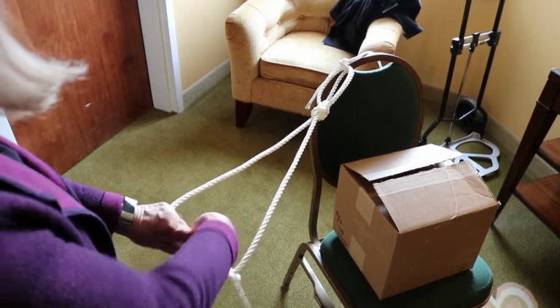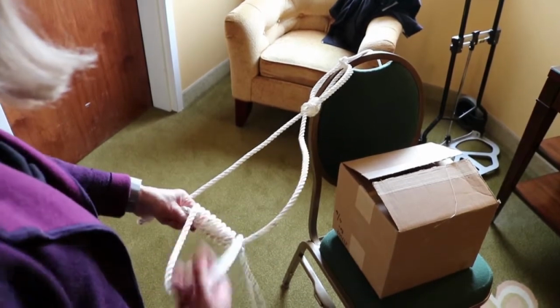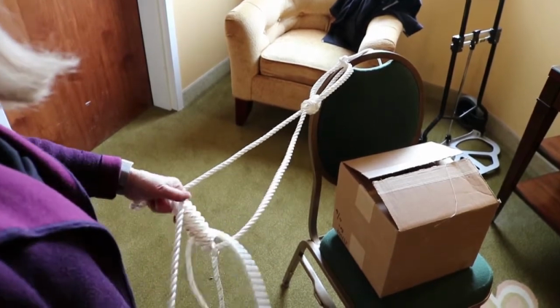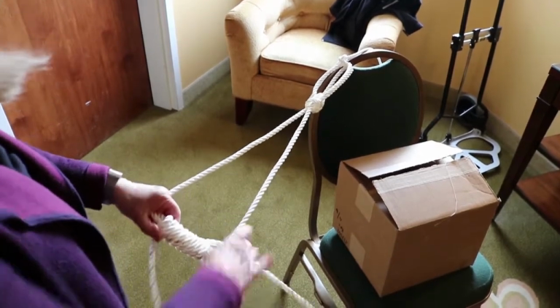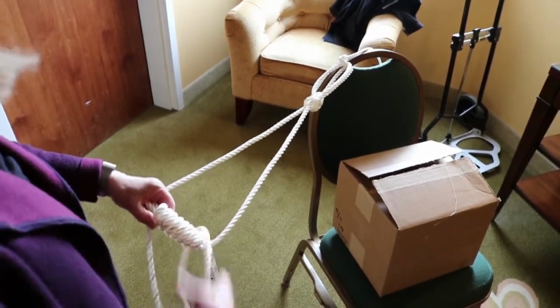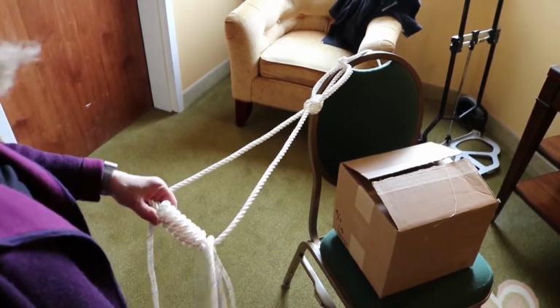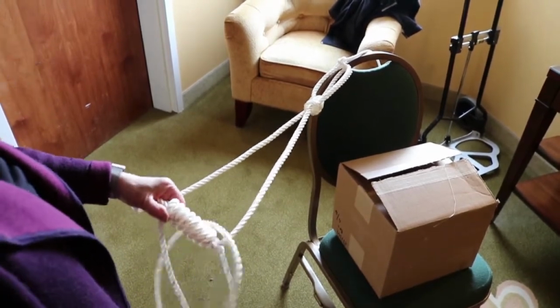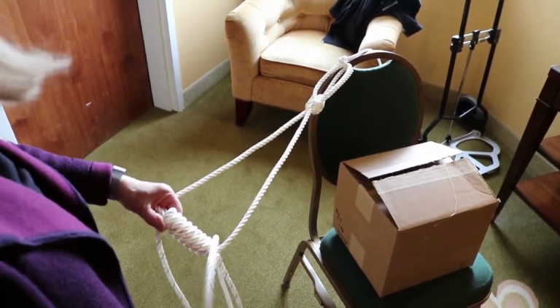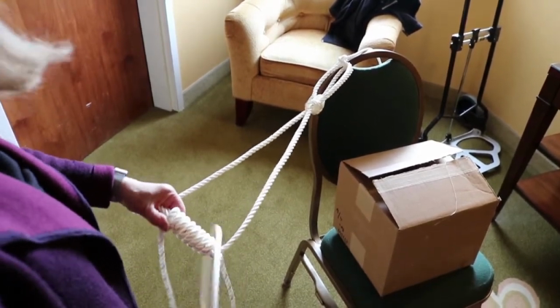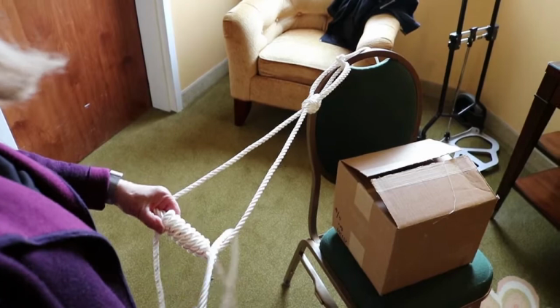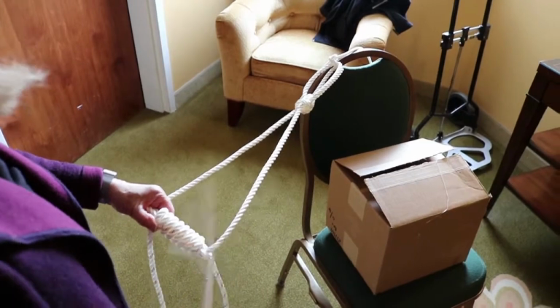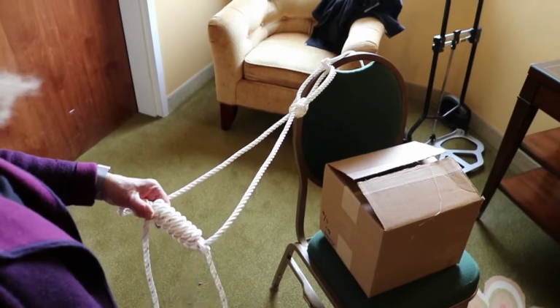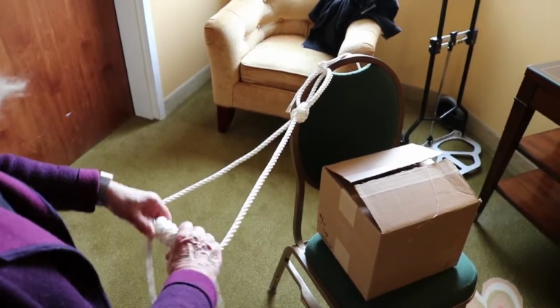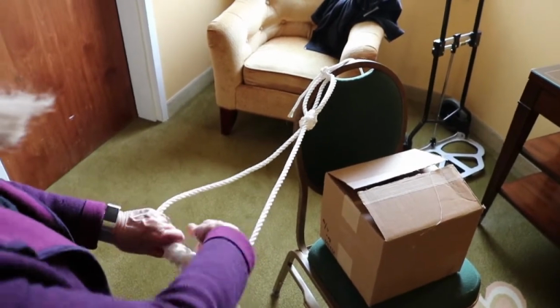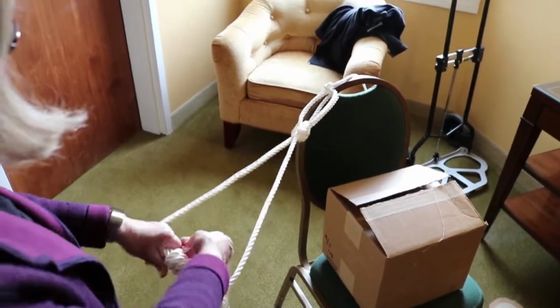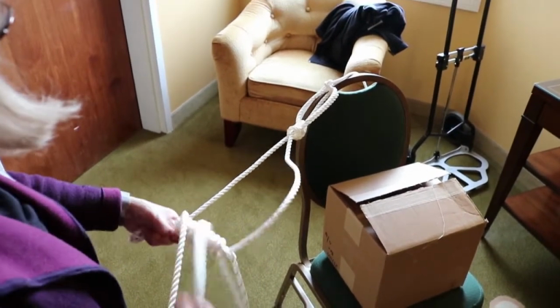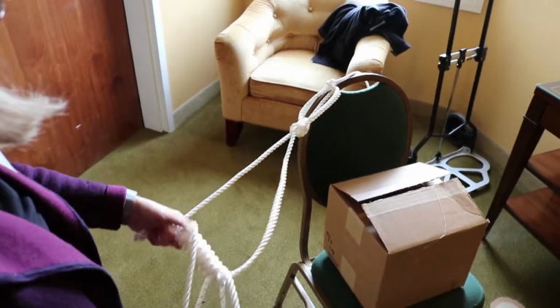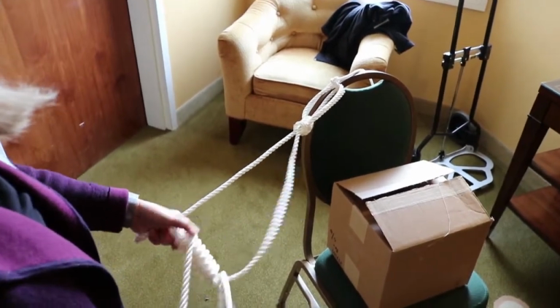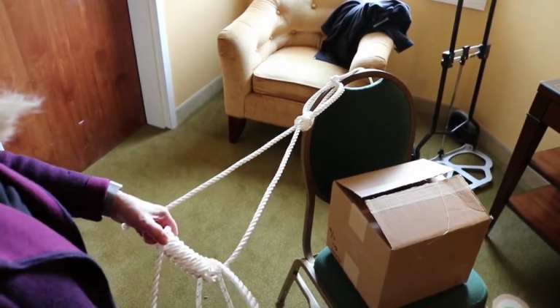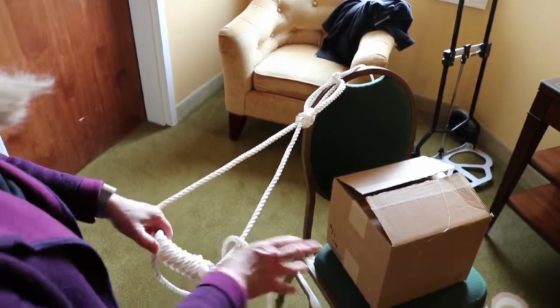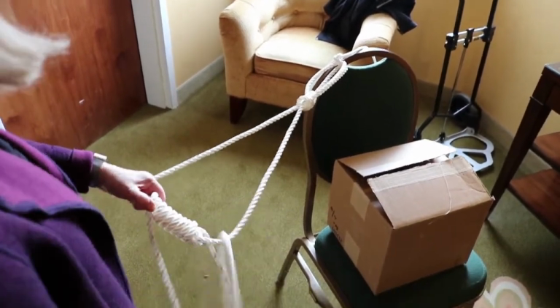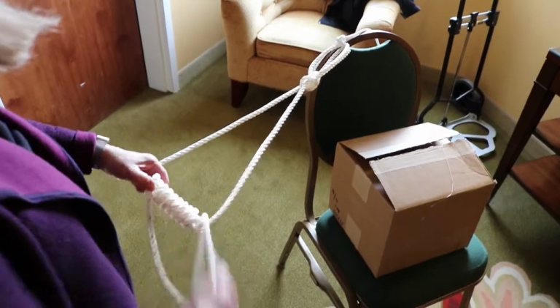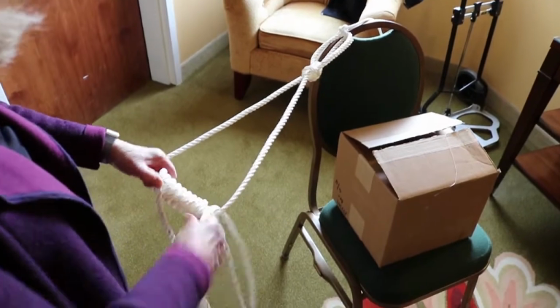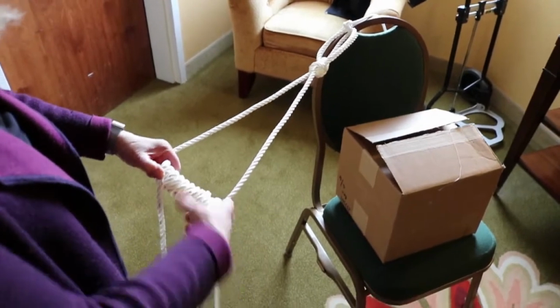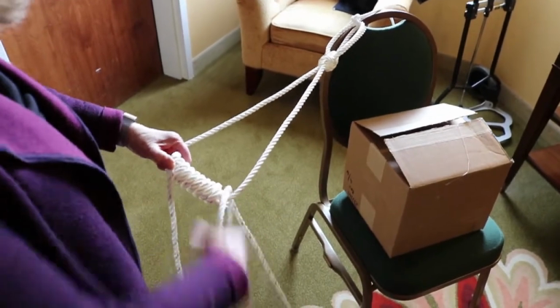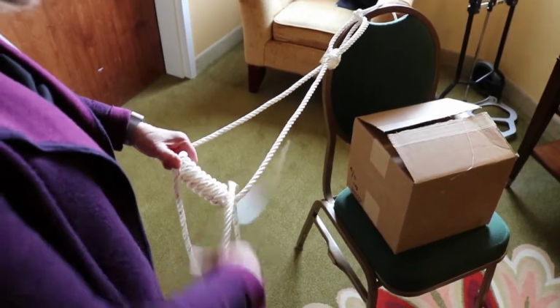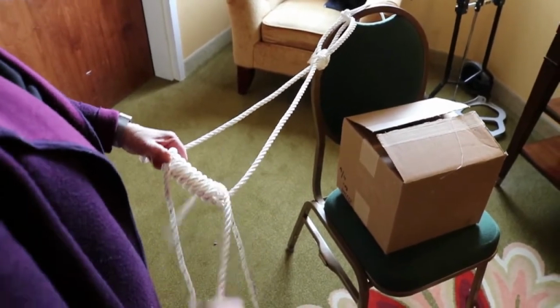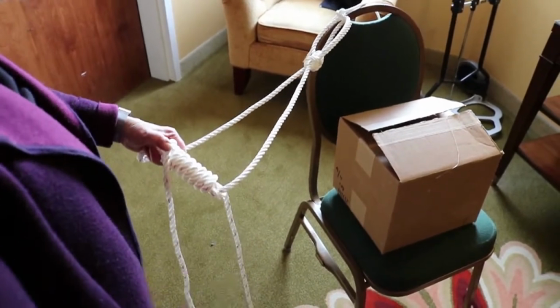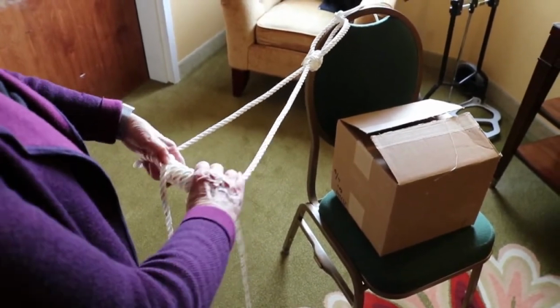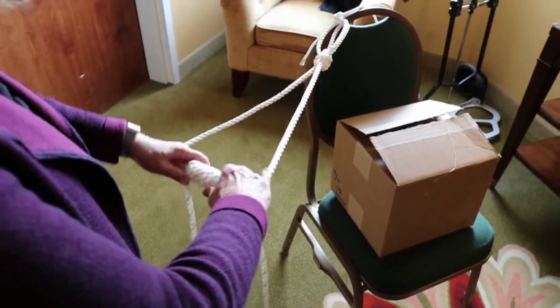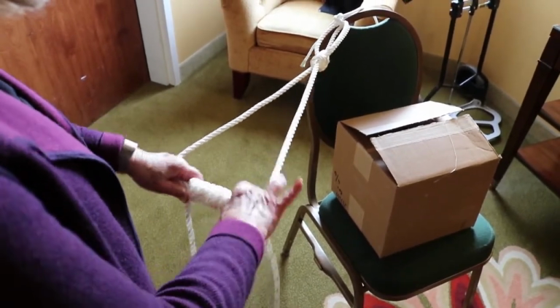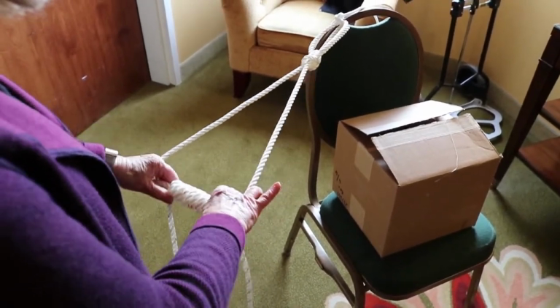When you're first starting out, you may find that your steps are not flat and one side would be higher than the other, but with practice your steps will be nice and square.